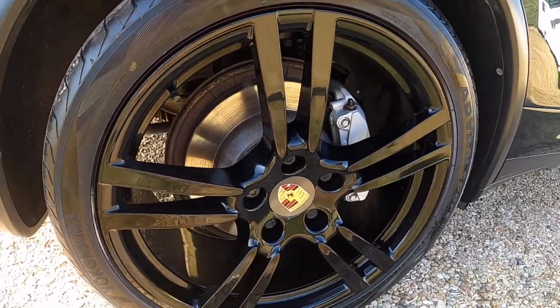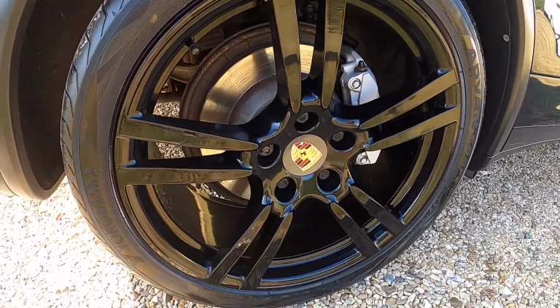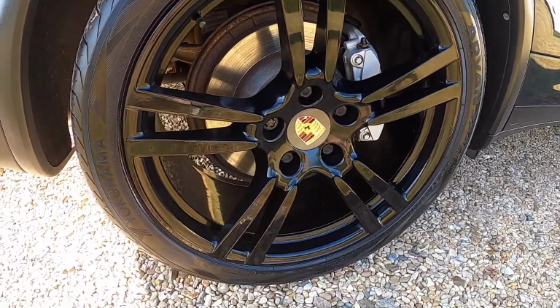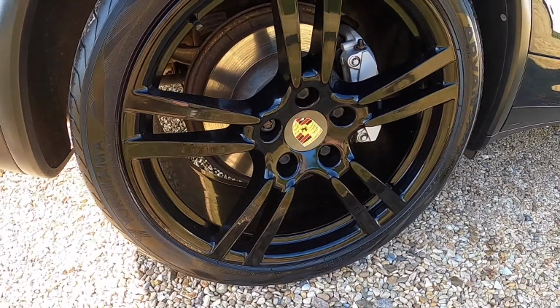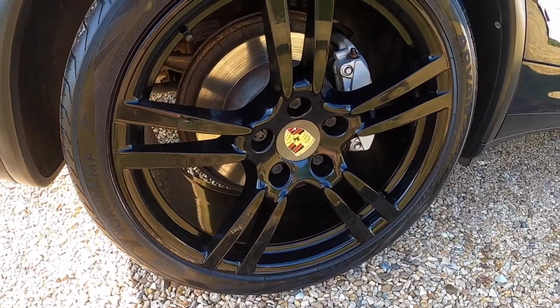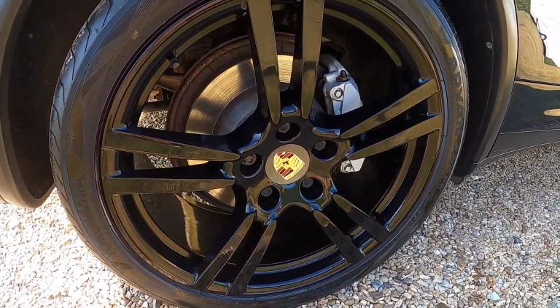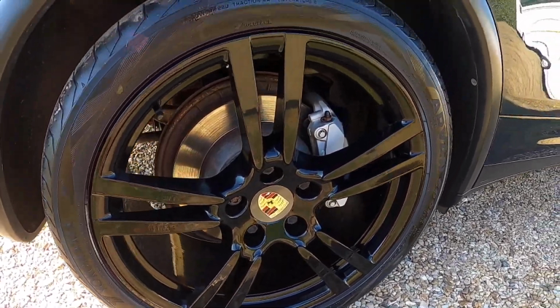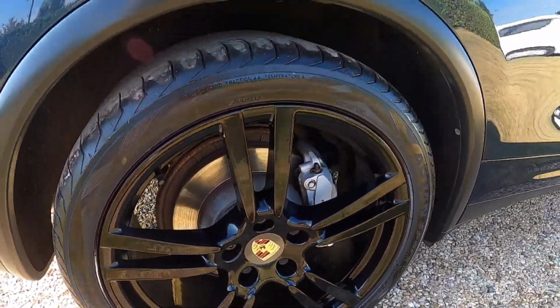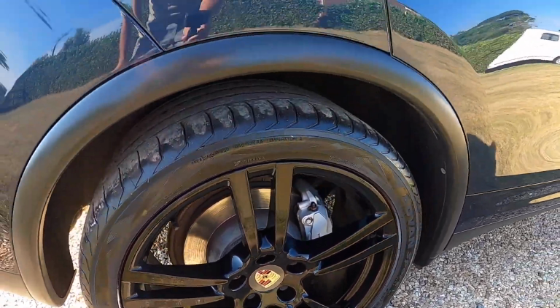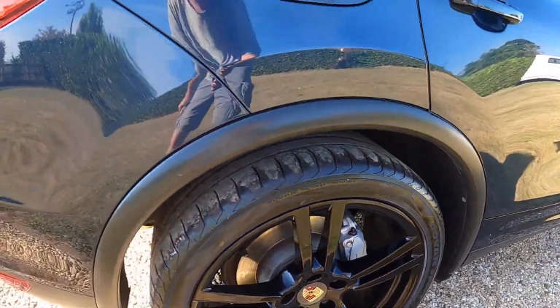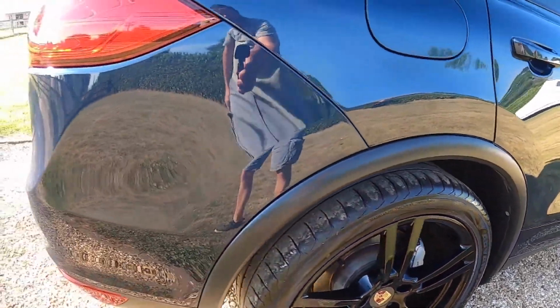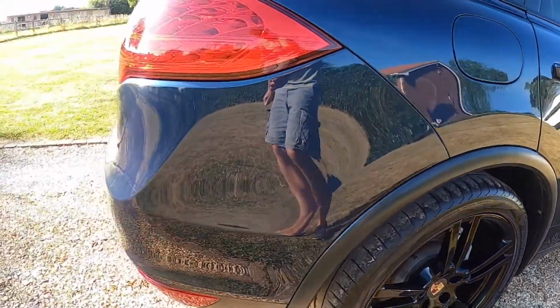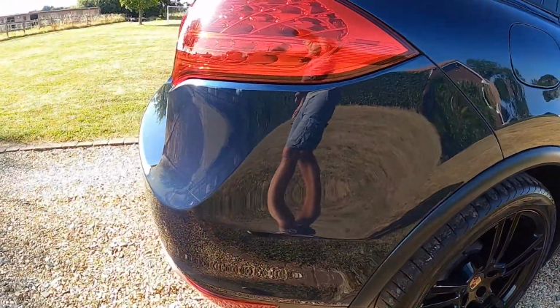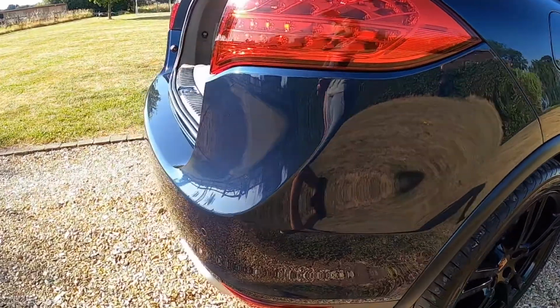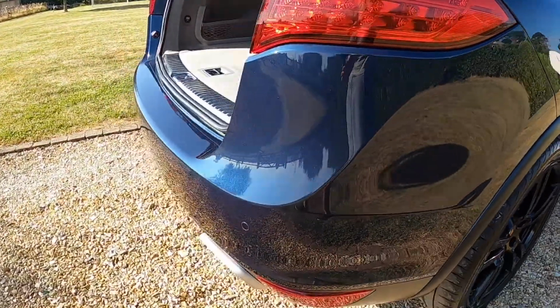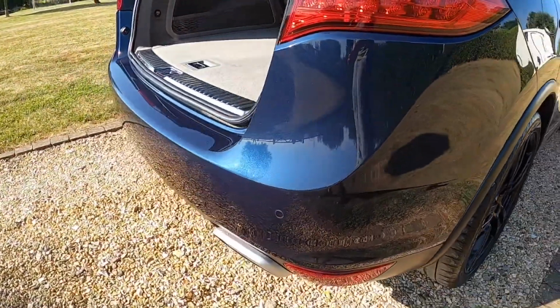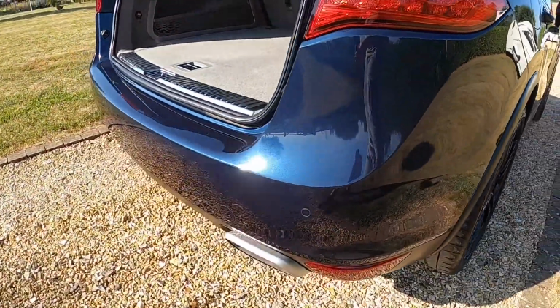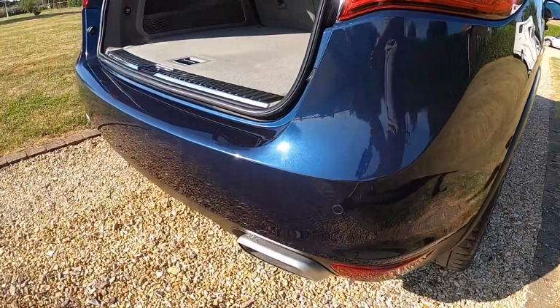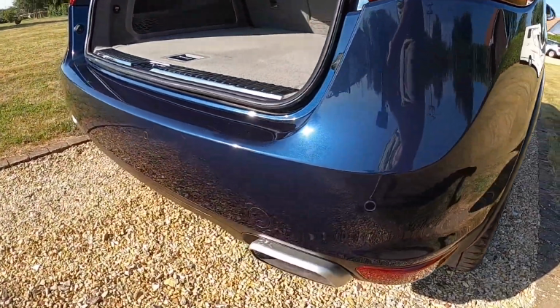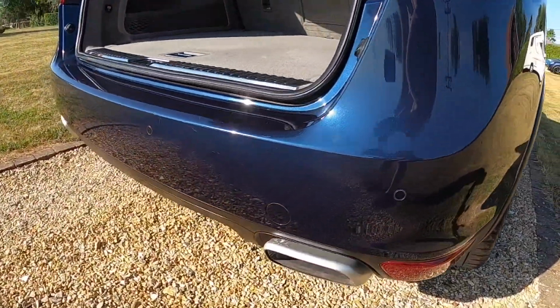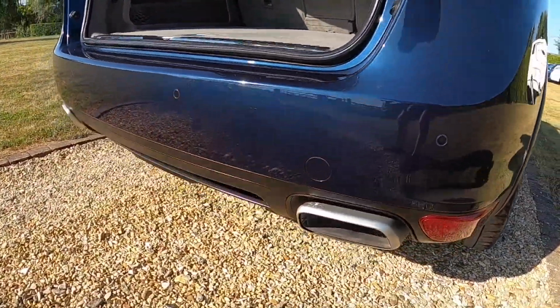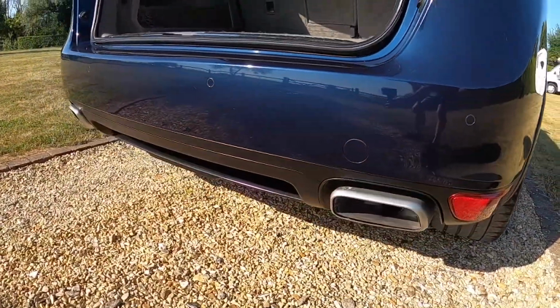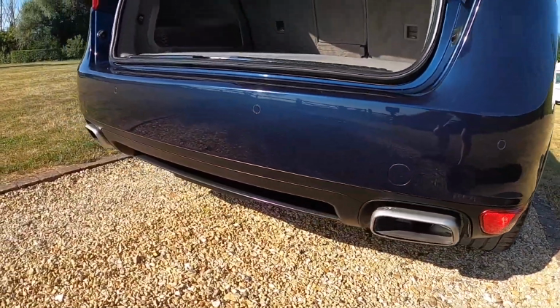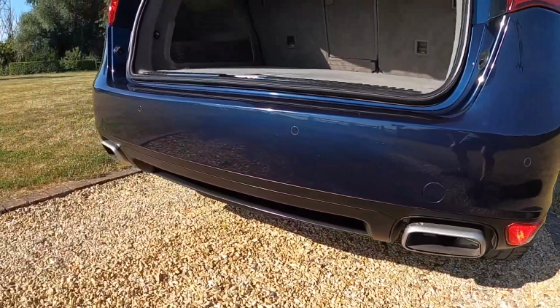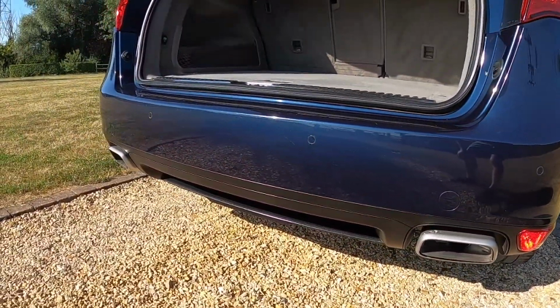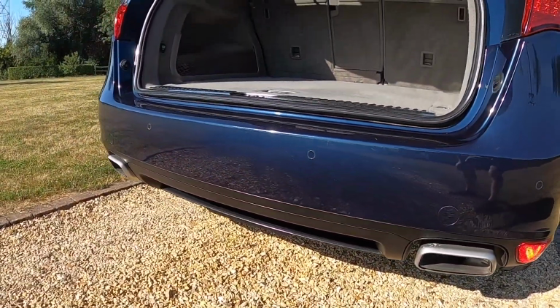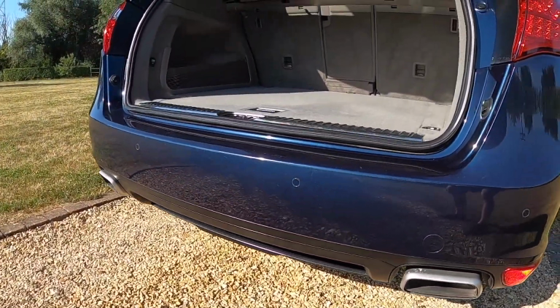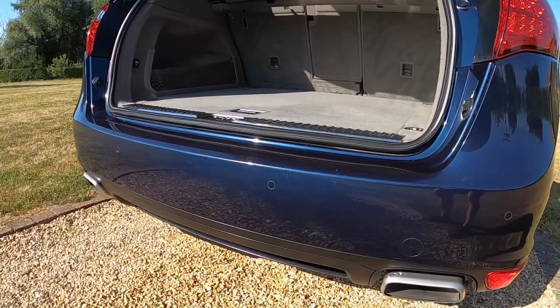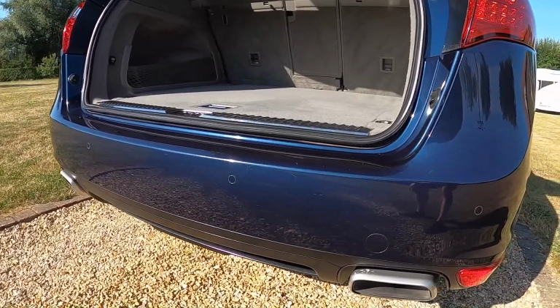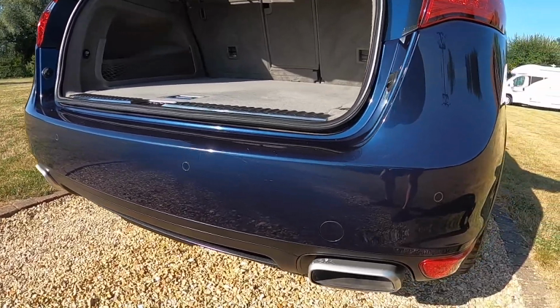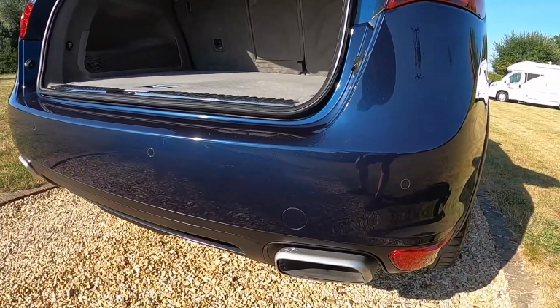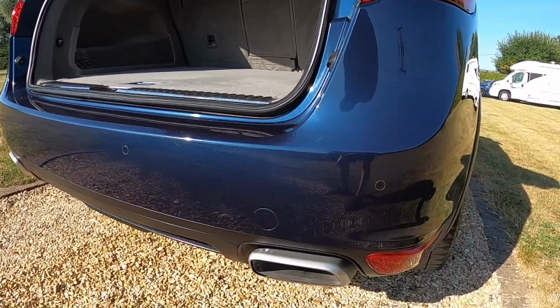The tyres on the car are all good — there's a pair of new tyres and two of them are on five millimetres, so loads of tread left. You can see there the reverse parking sensors.